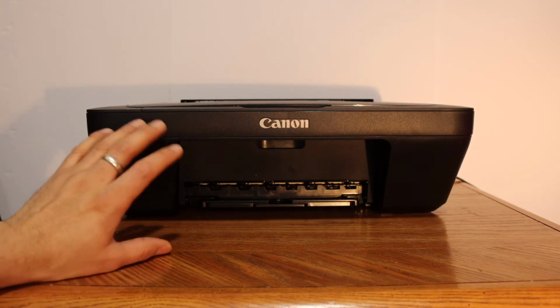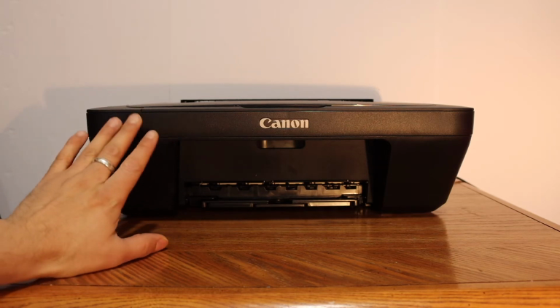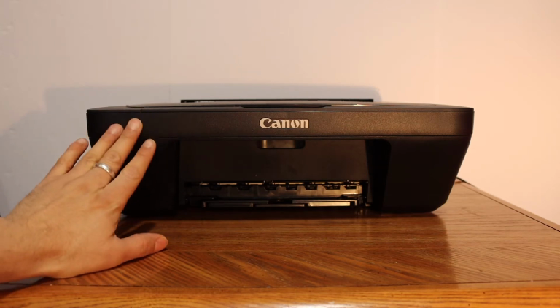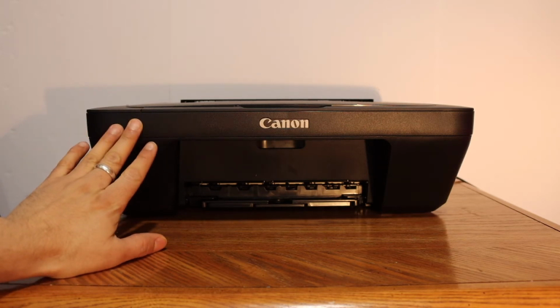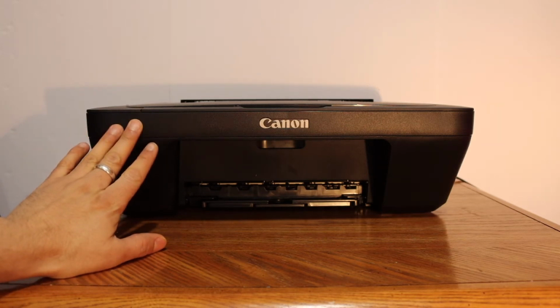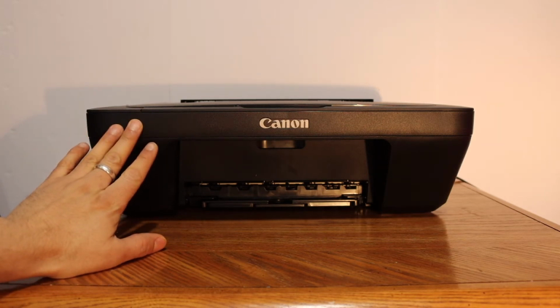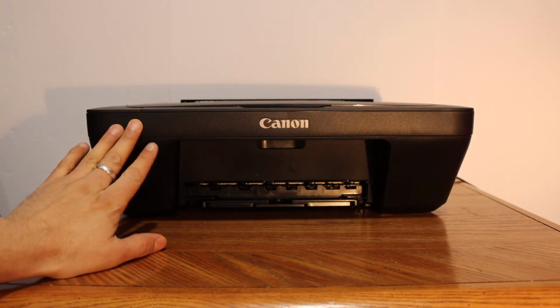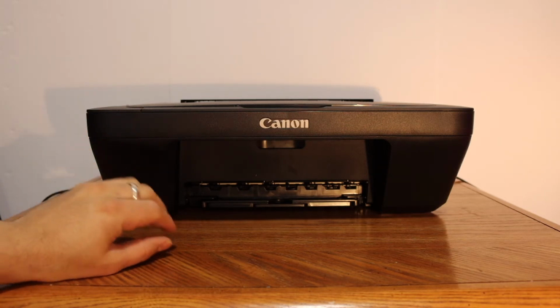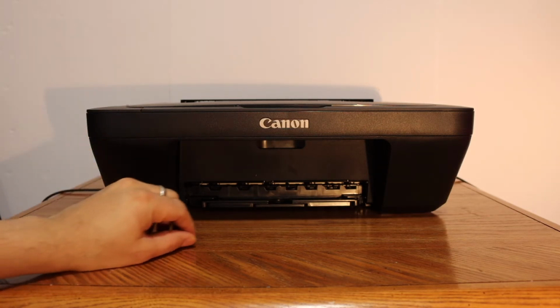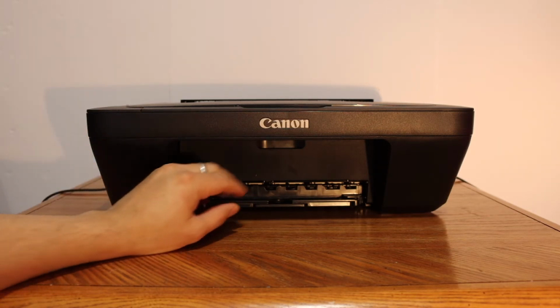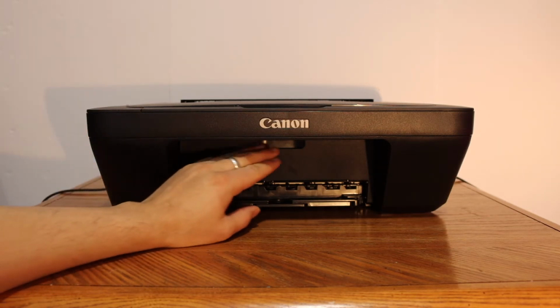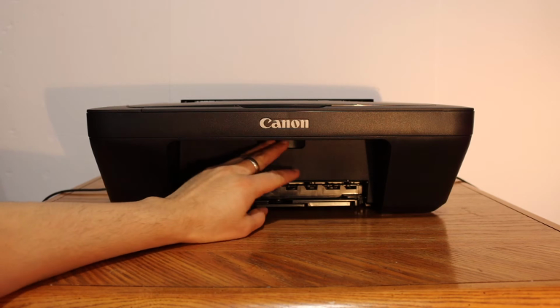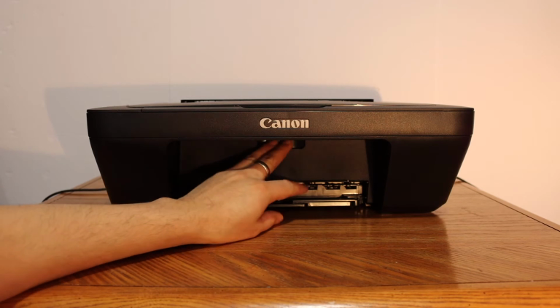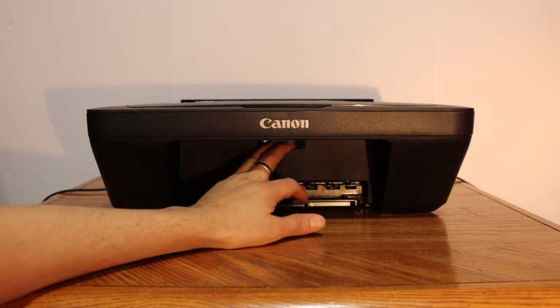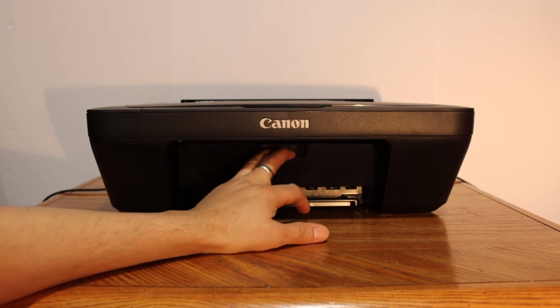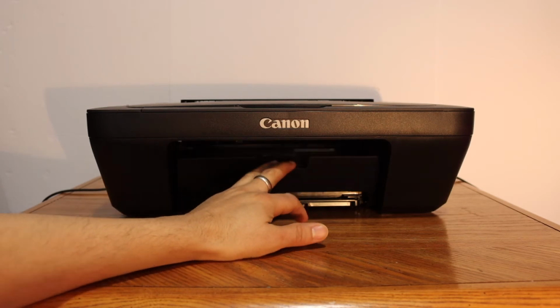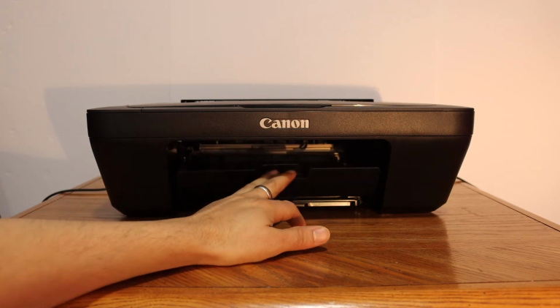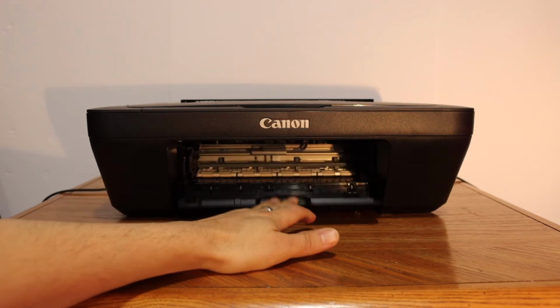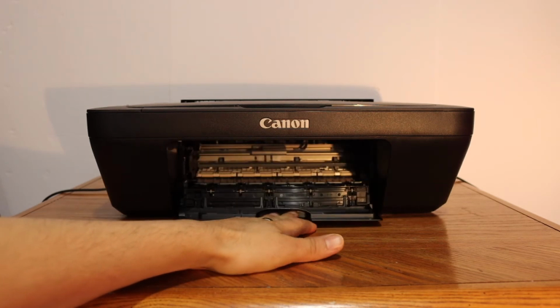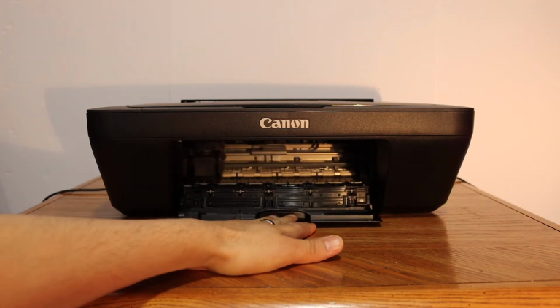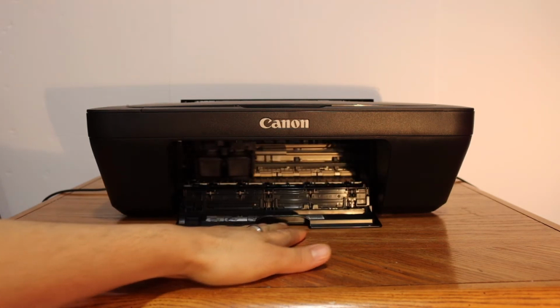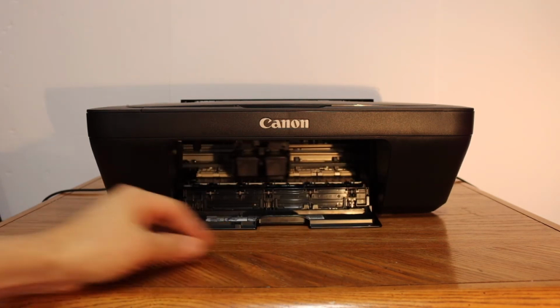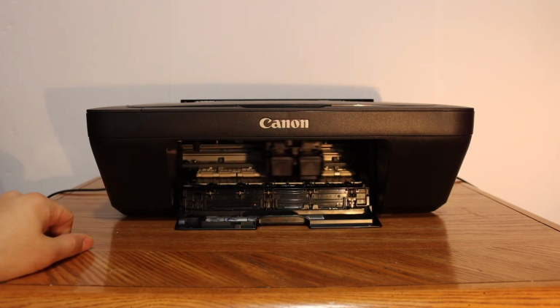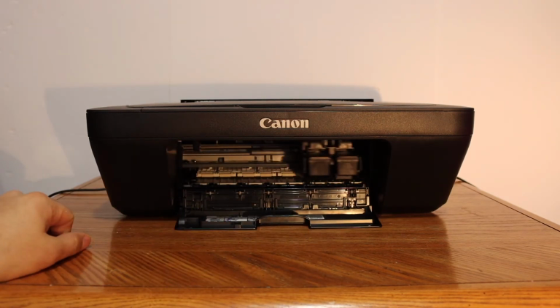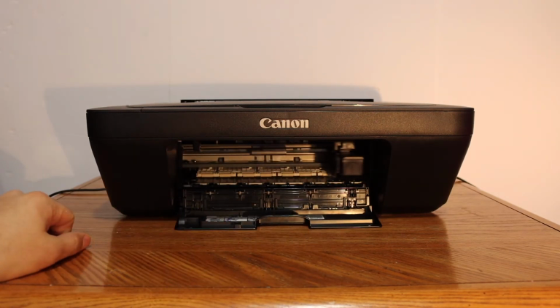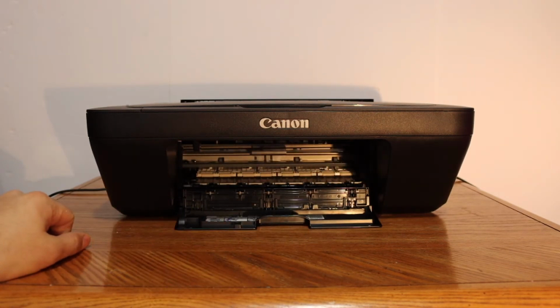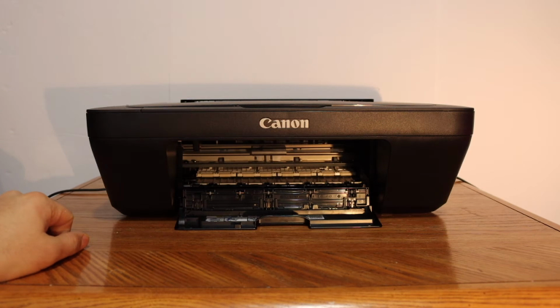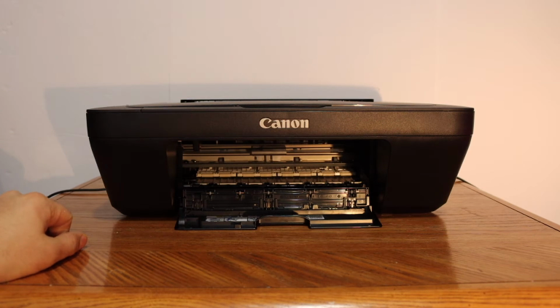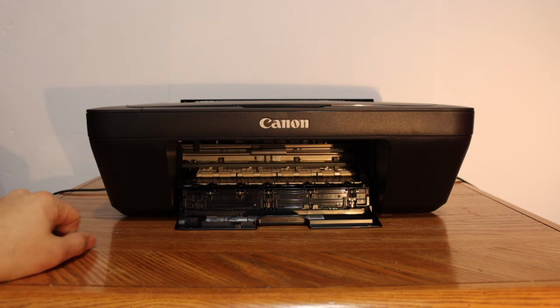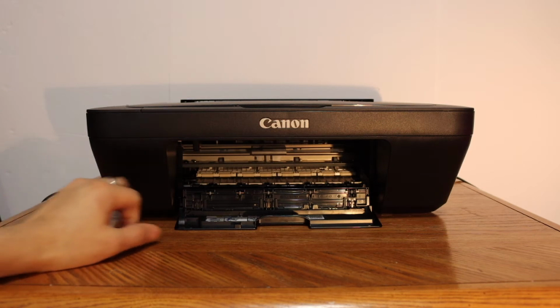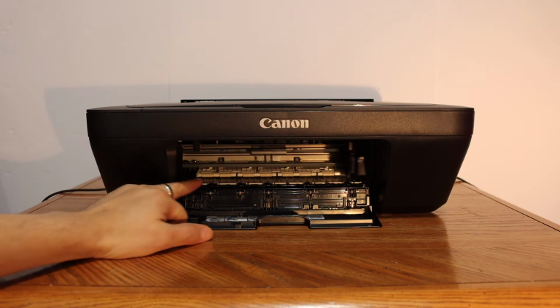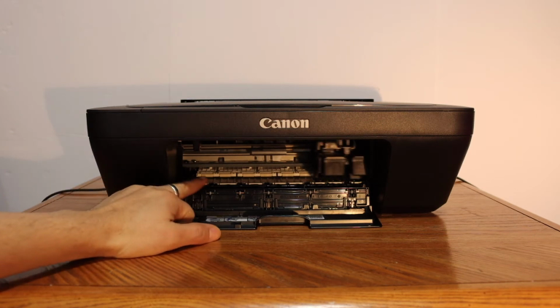The first step is to switch on the printer and open the ink cartridge chamber door. Push it outside and you will see the cartridges will move and come into position.